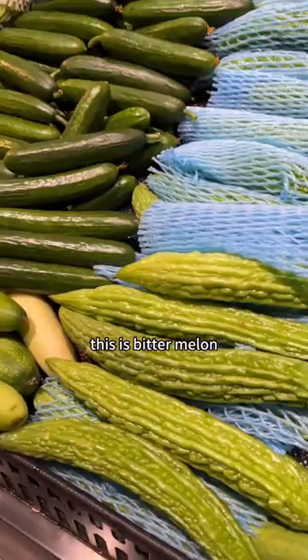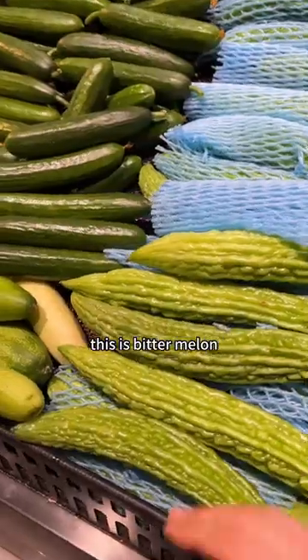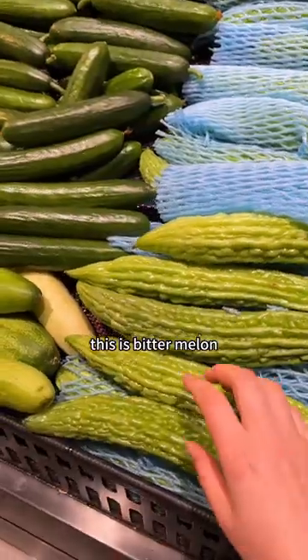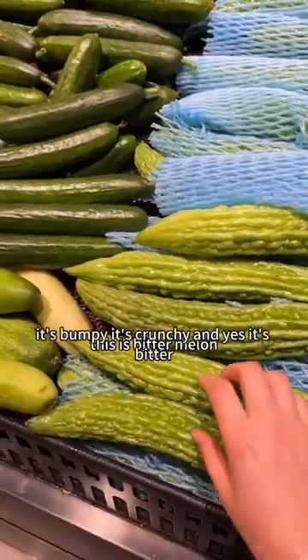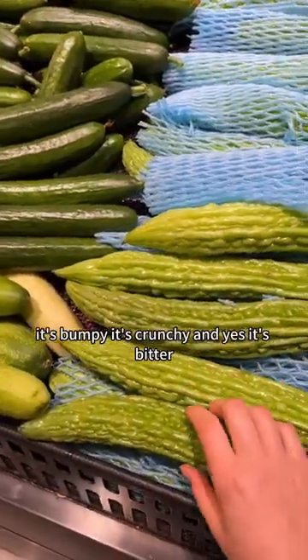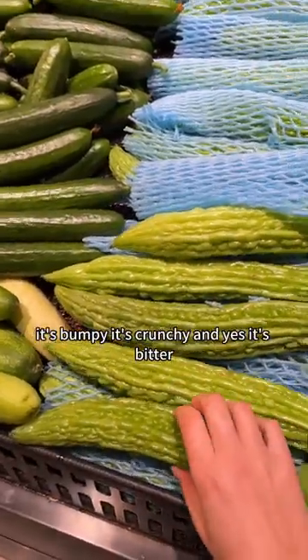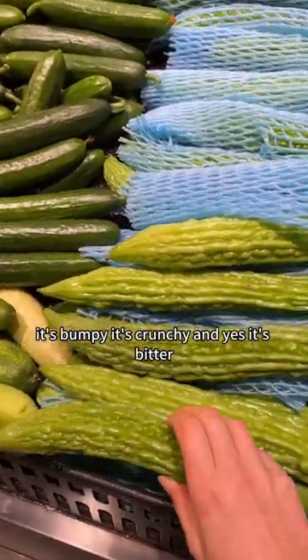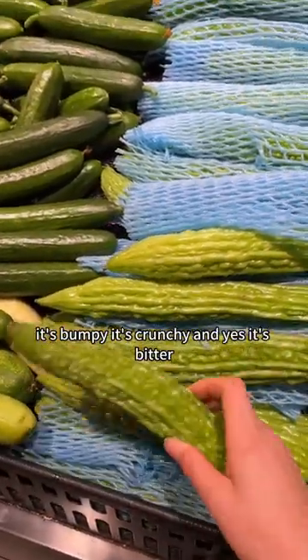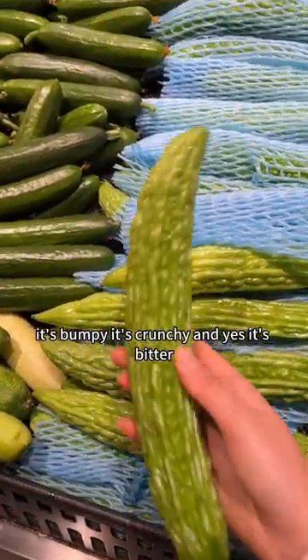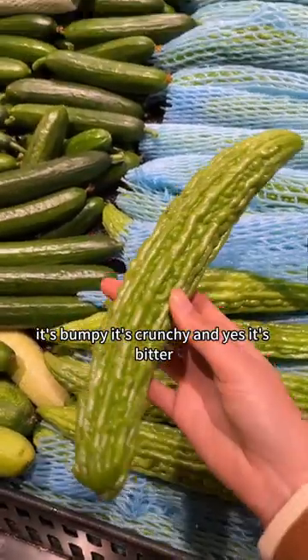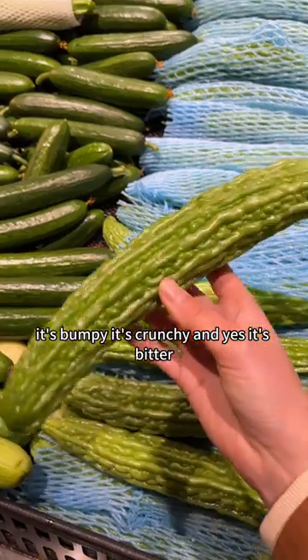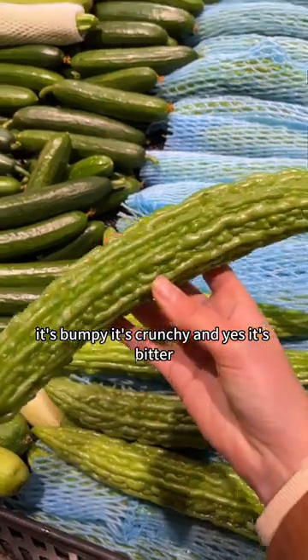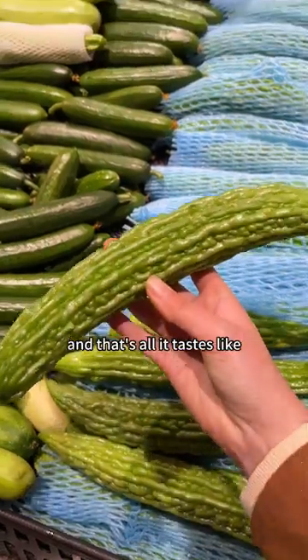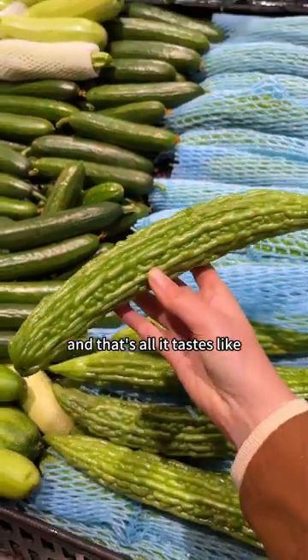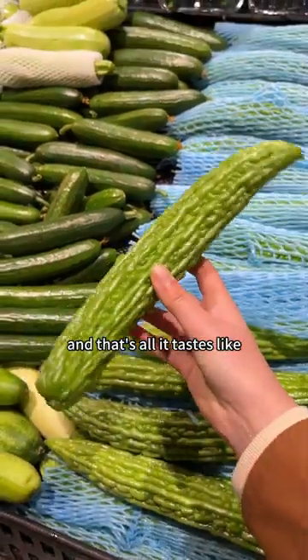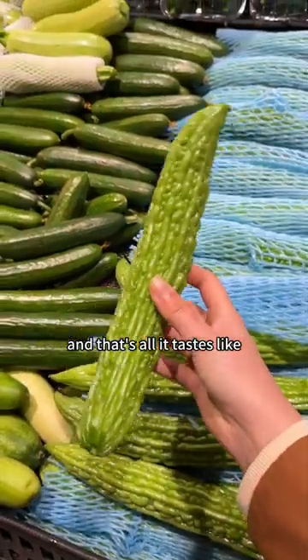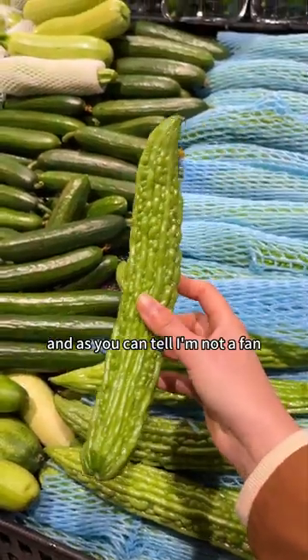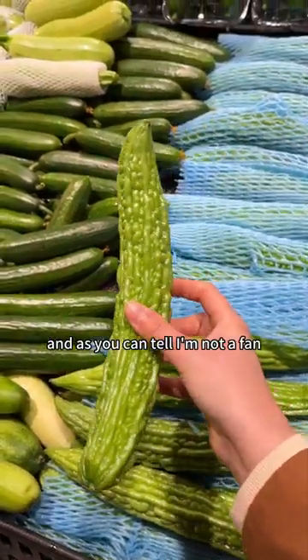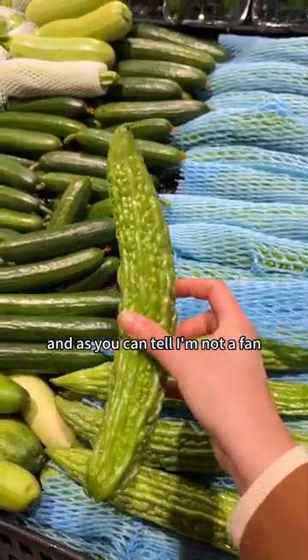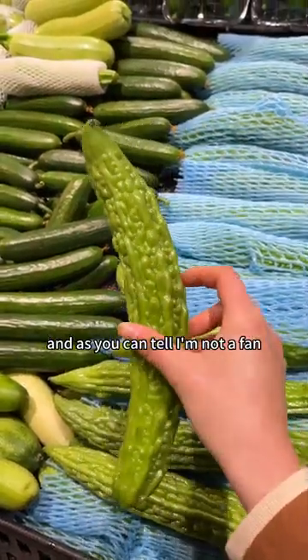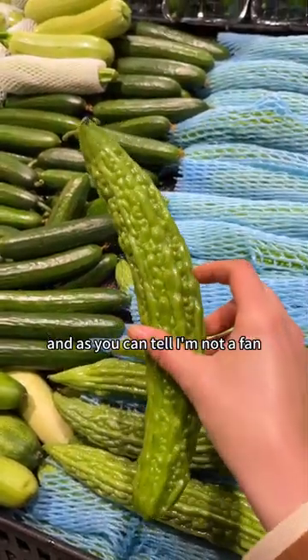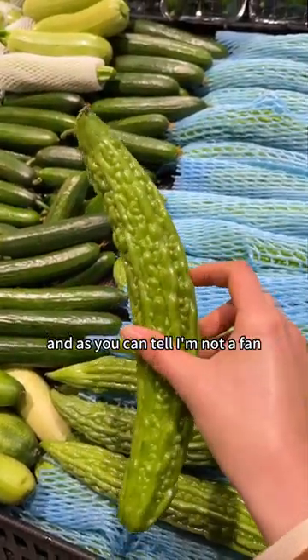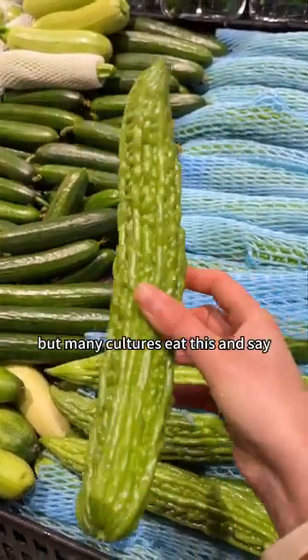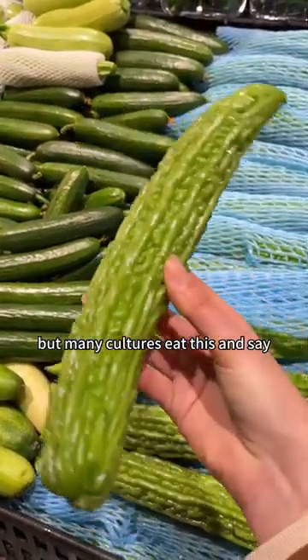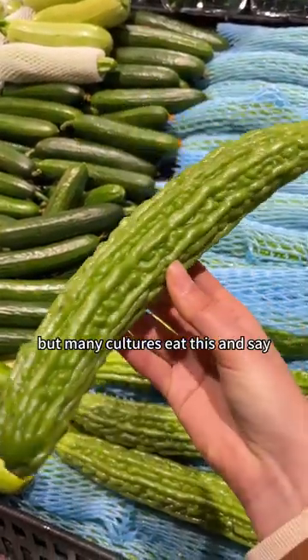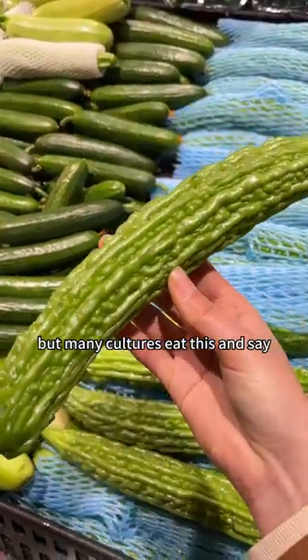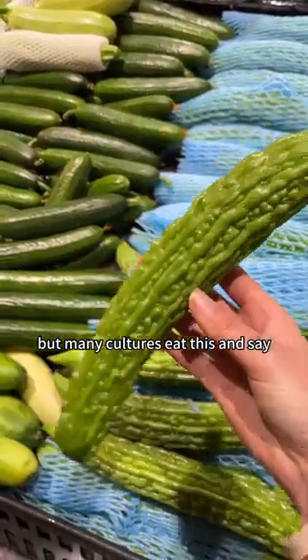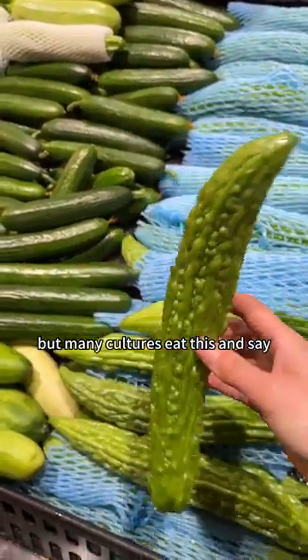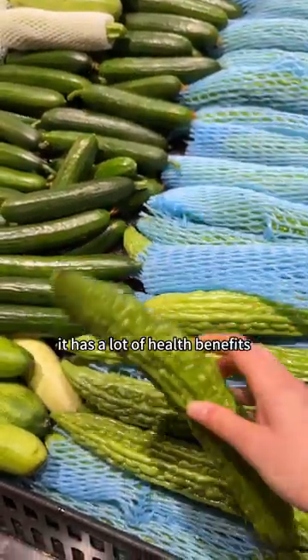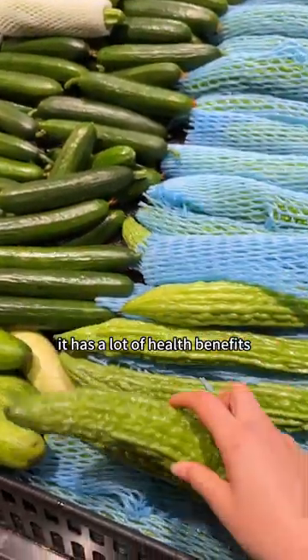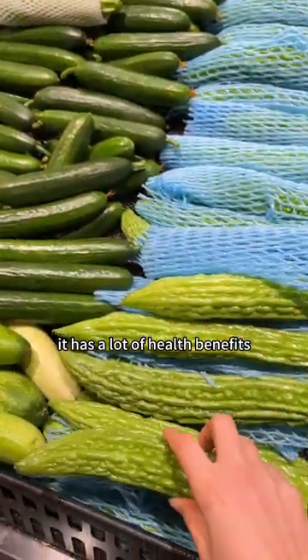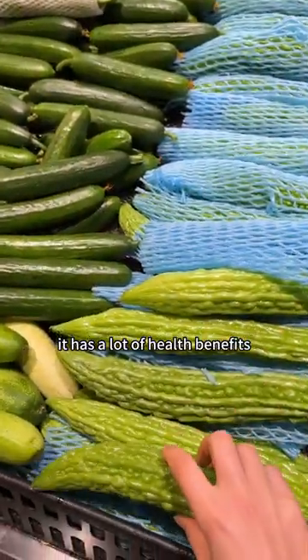This is bitter melon. It's bumpy, it's crunchy, and yes, it's bitter. And that's all it tastes like. As you can tell, I'm not a fan, but many cultures eat this and say it has a lot of health benefits.